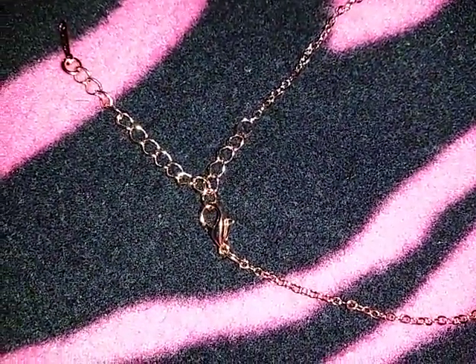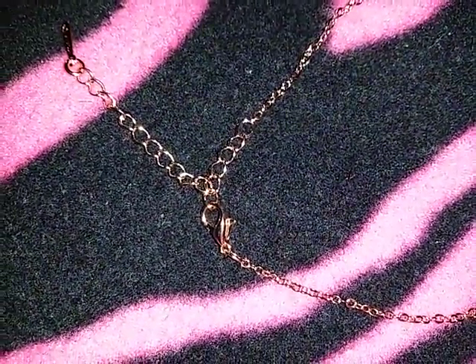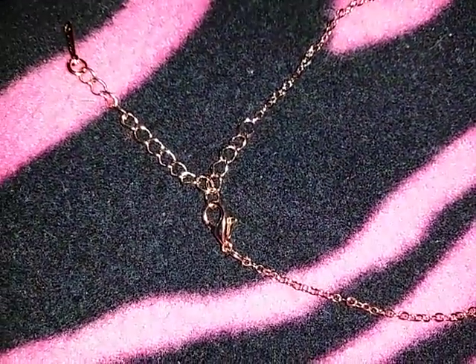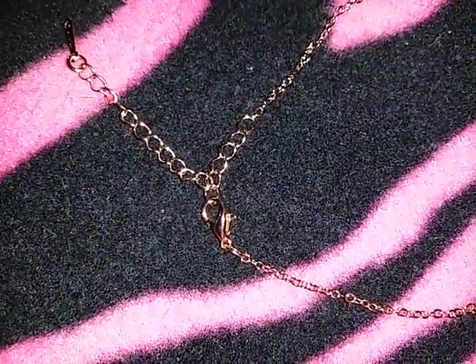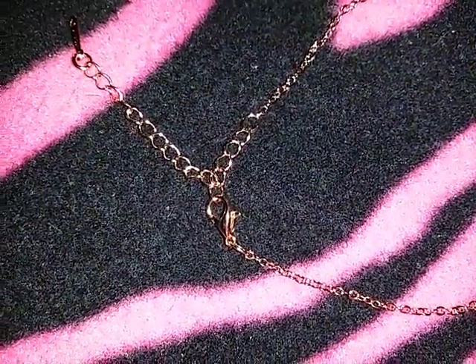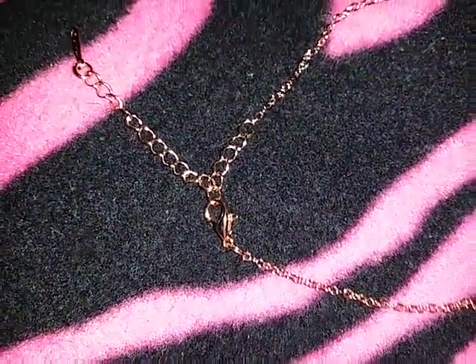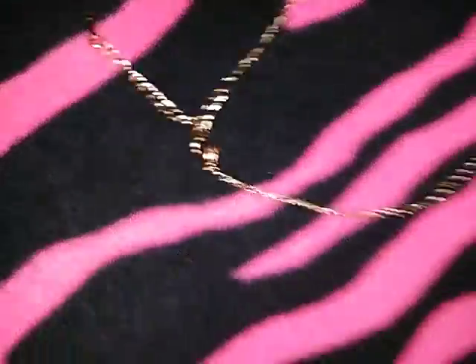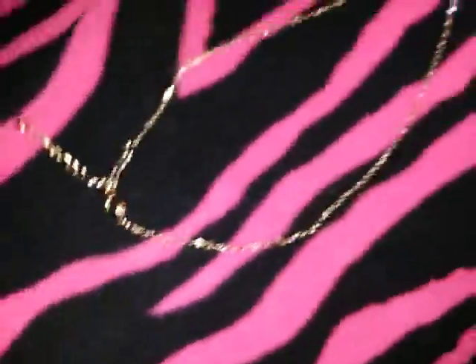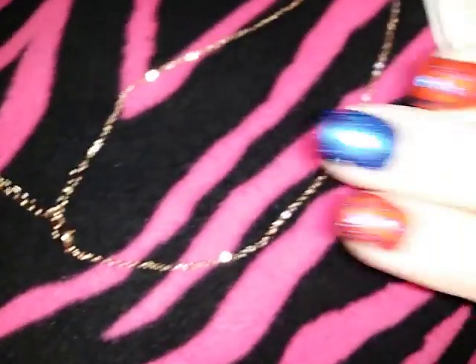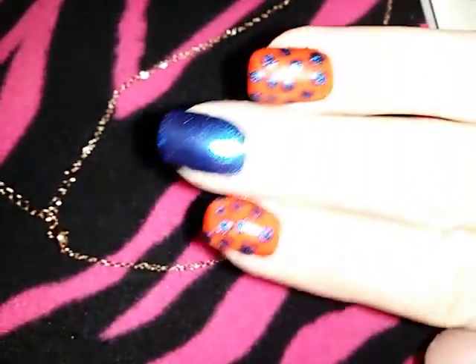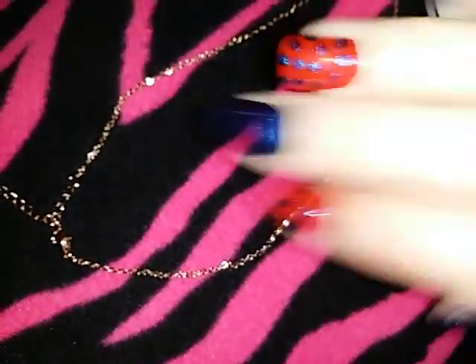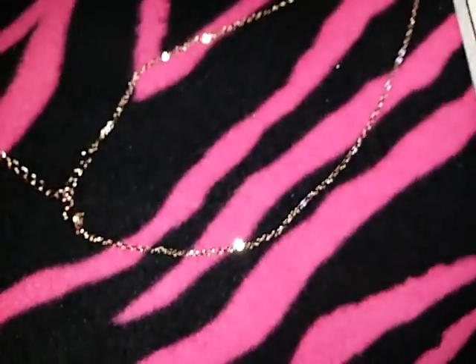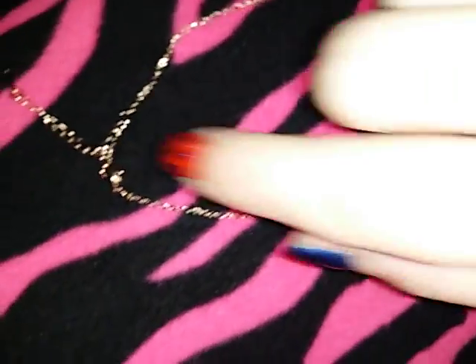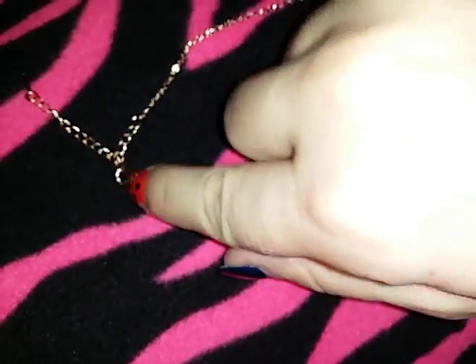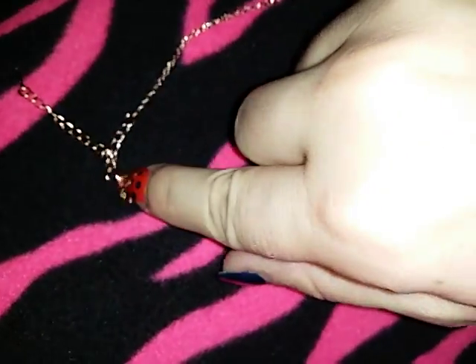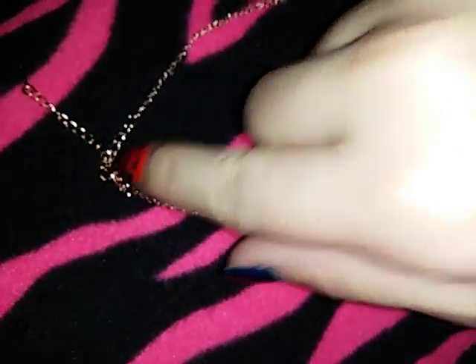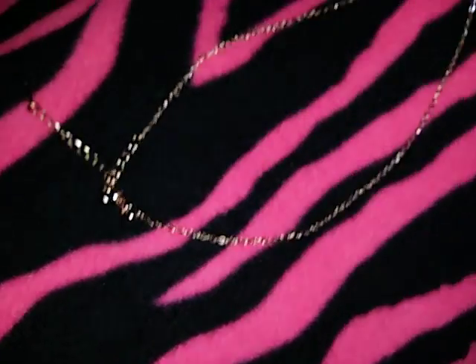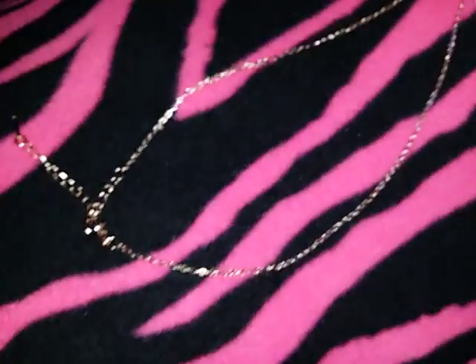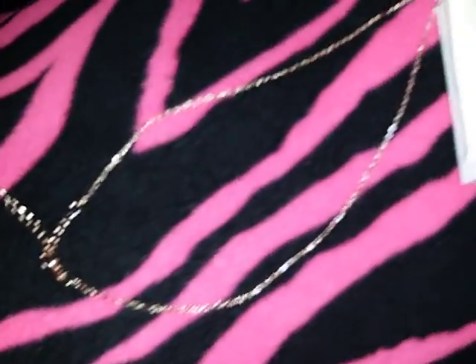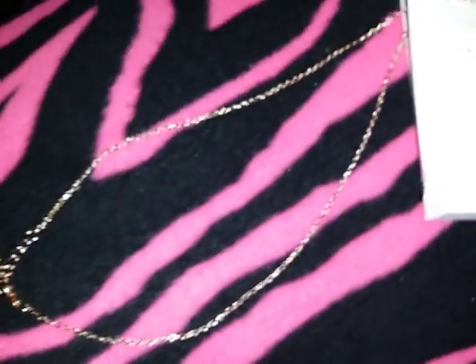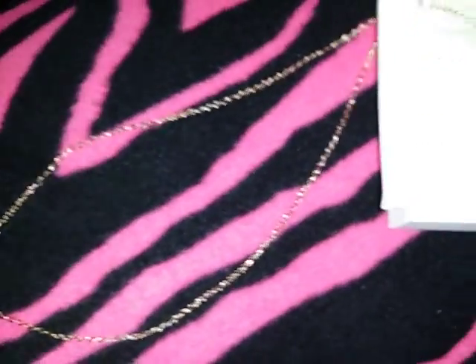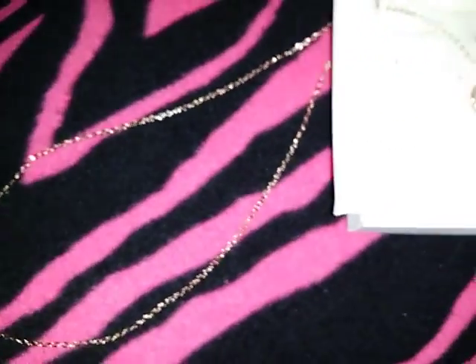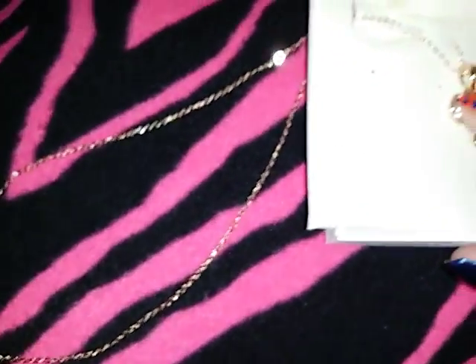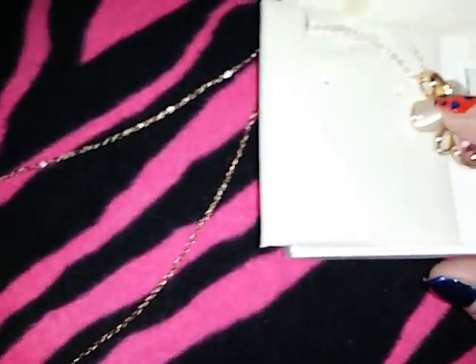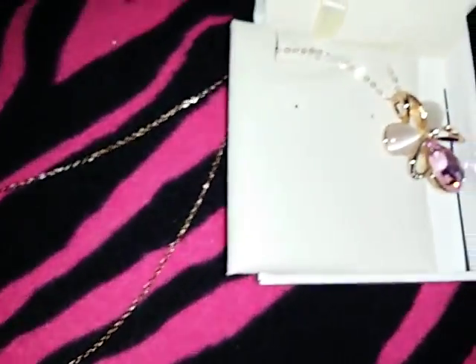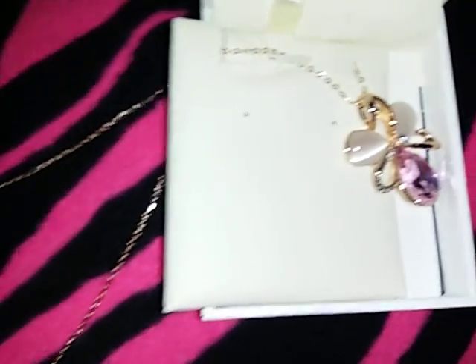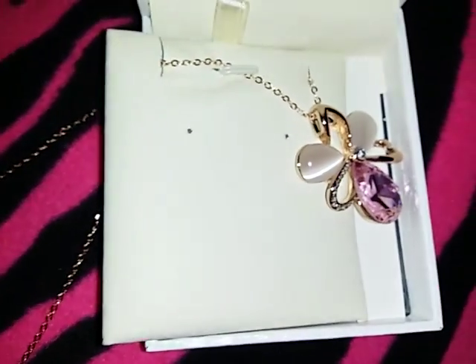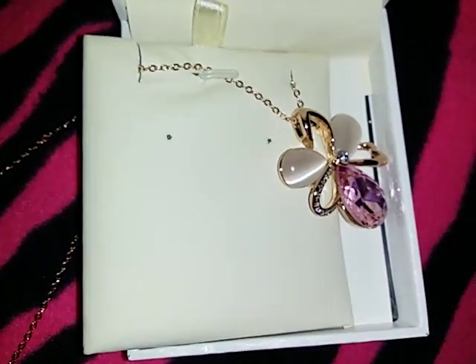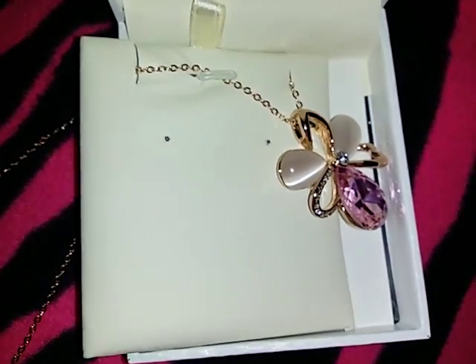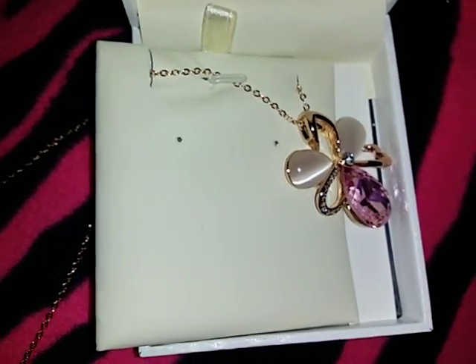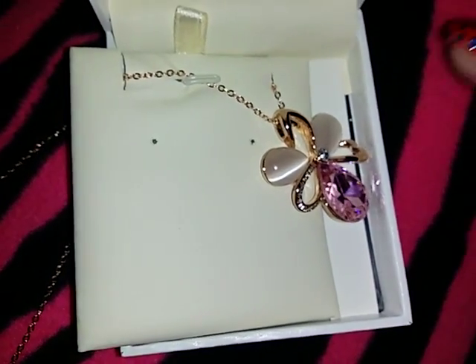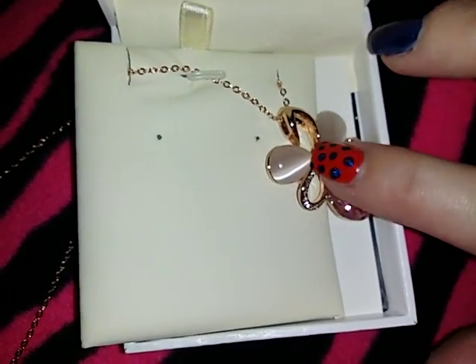So even if you have nails like I do, this clasp is very easy to use to get the pendant on and off.